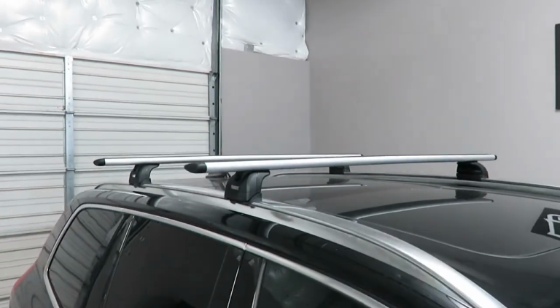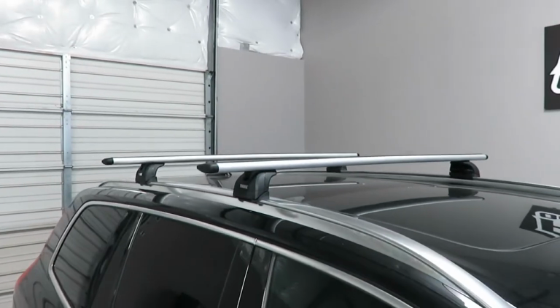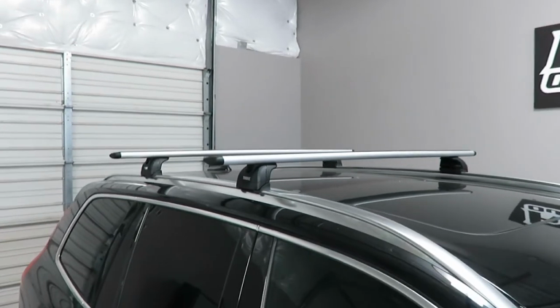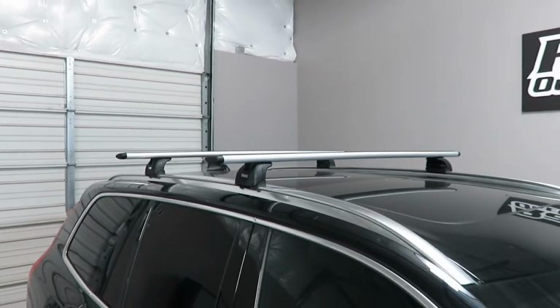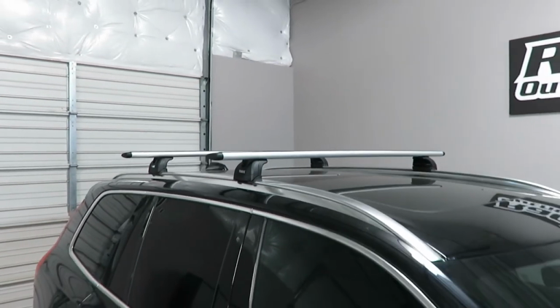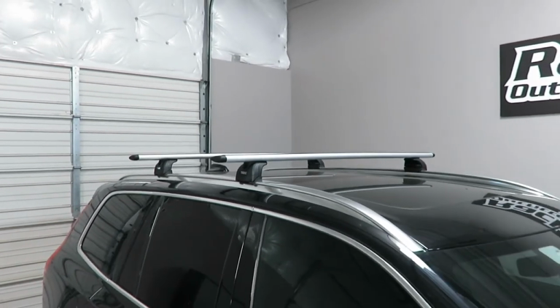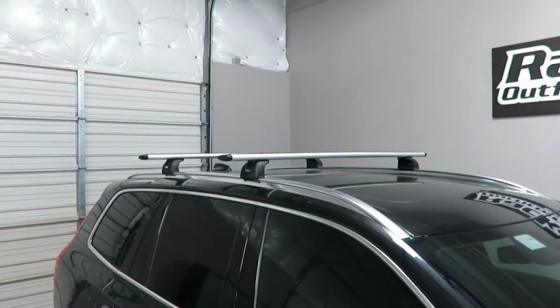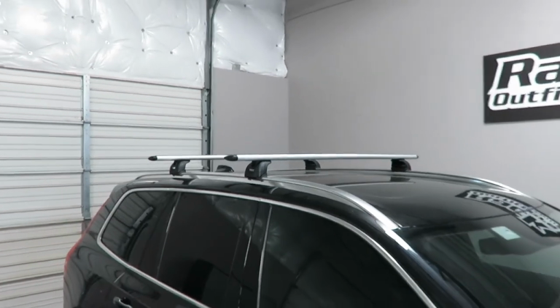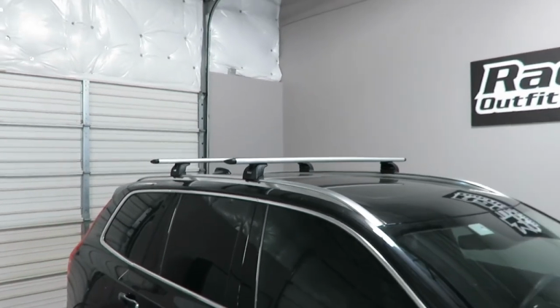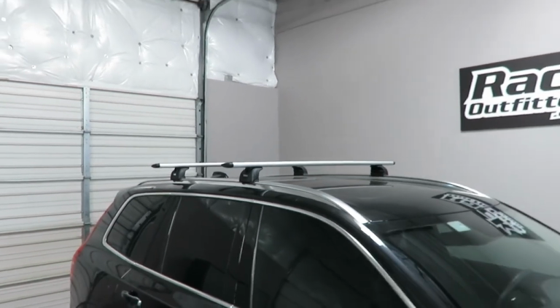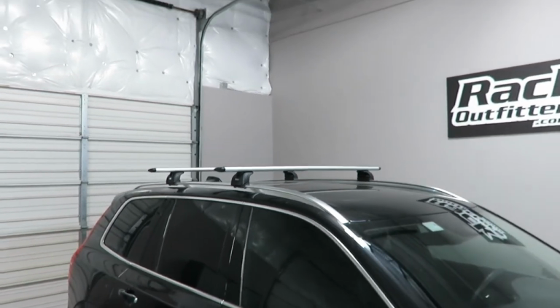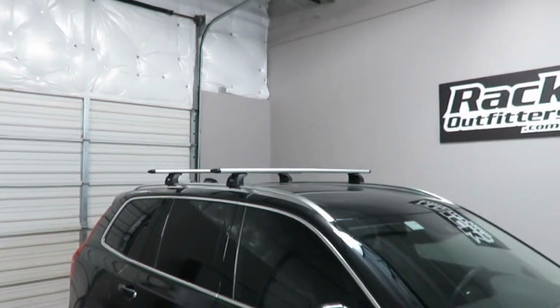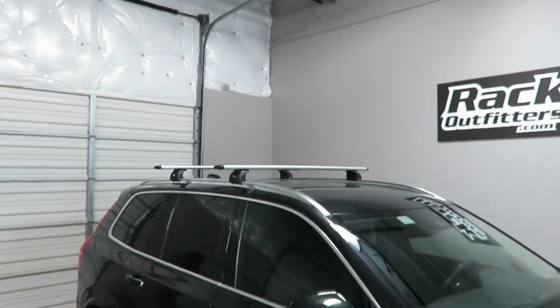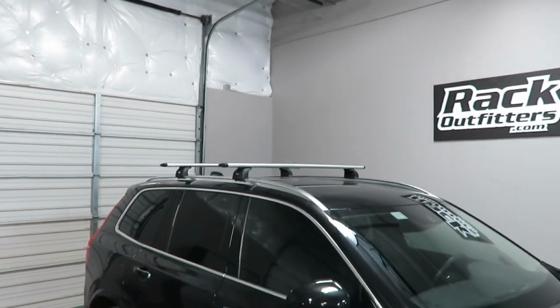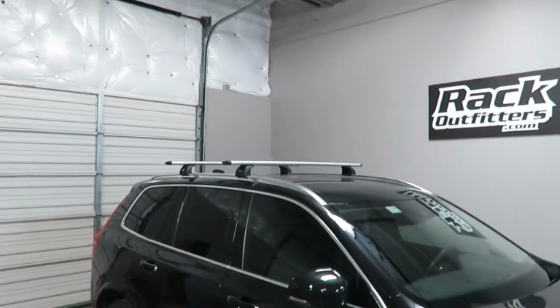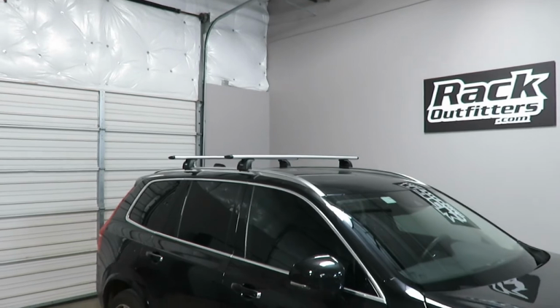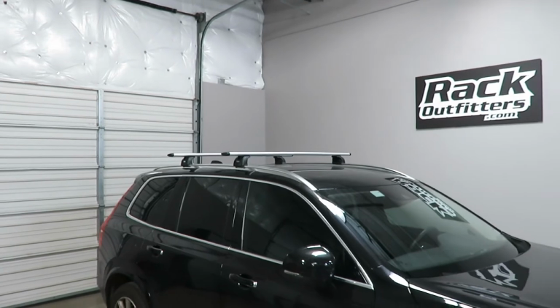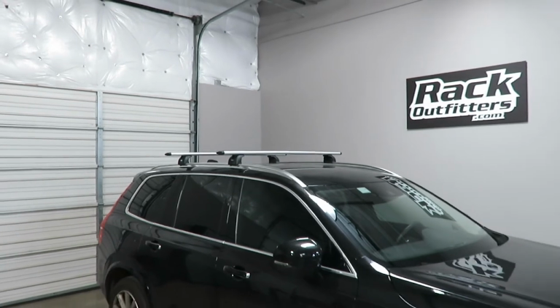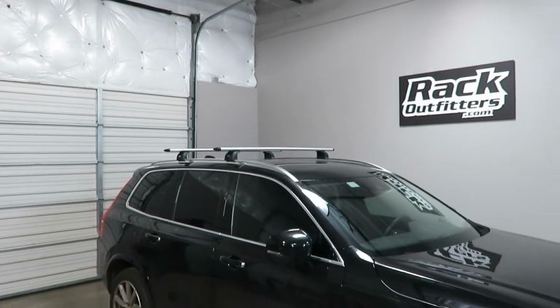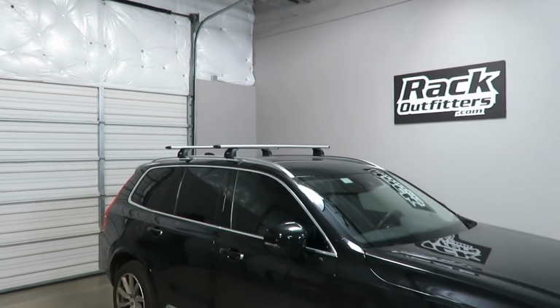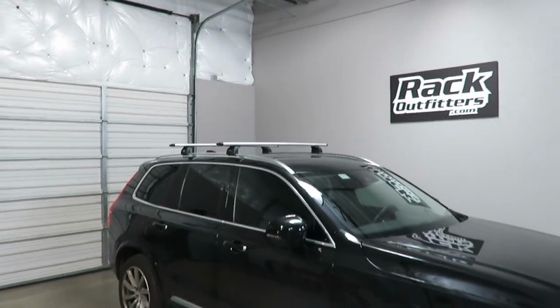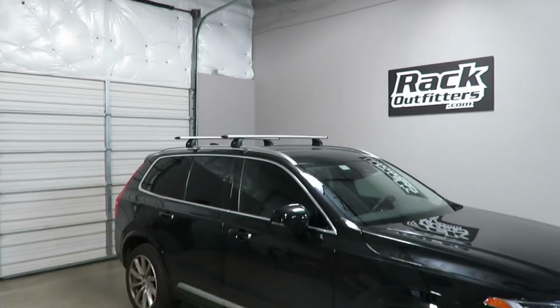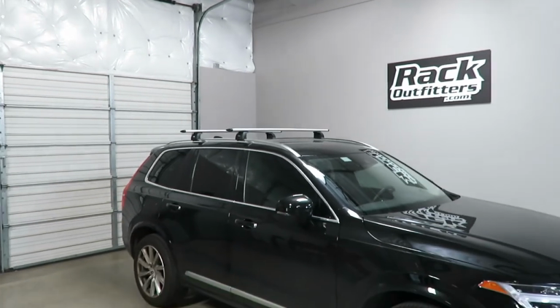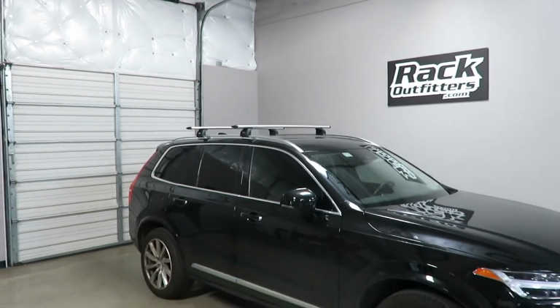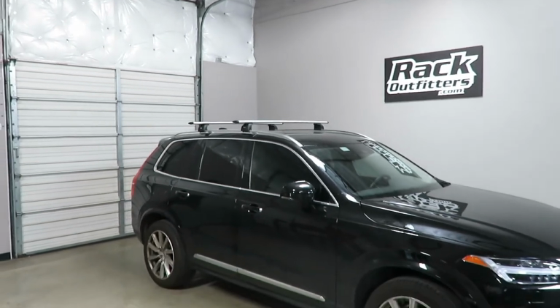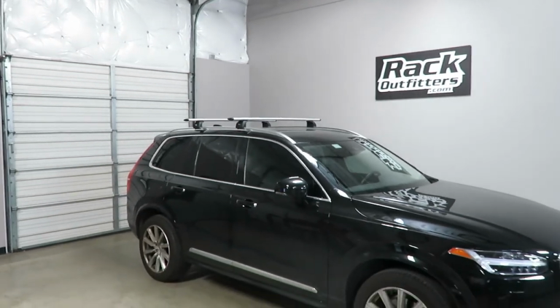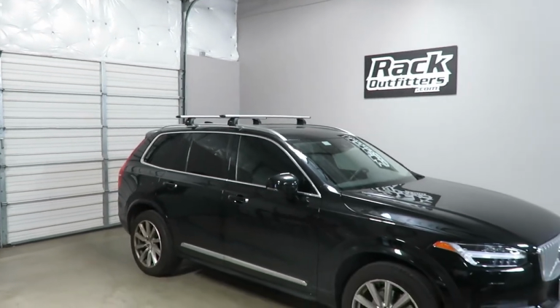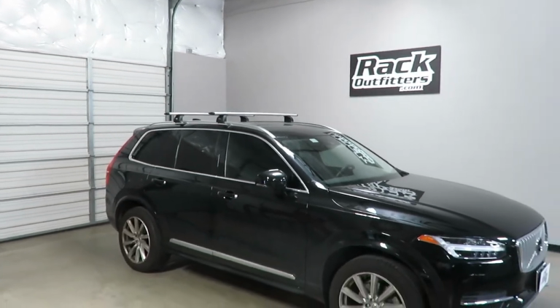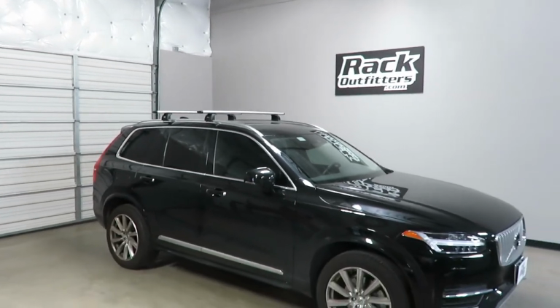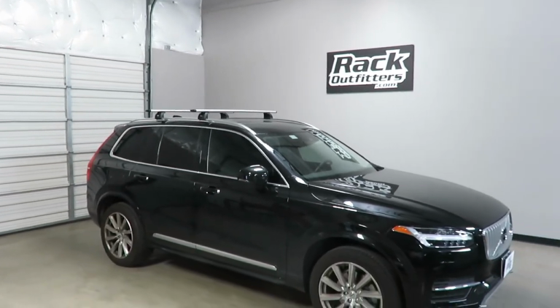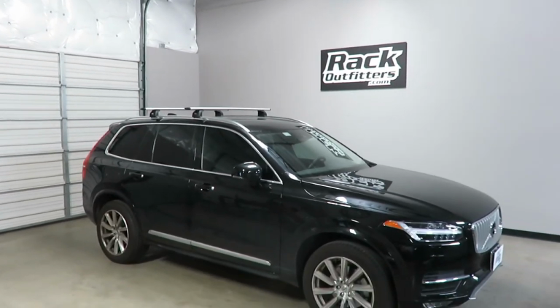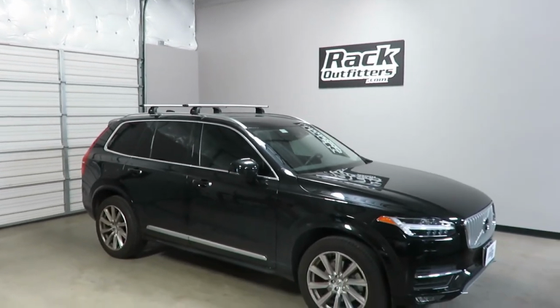This product and the full line of Thule products are available at rackoutfitters.com. Please visit our site for complete details, our pricing, and our promotions.